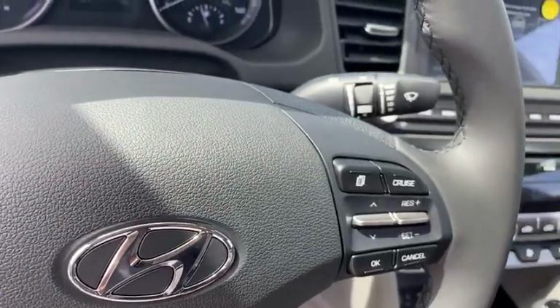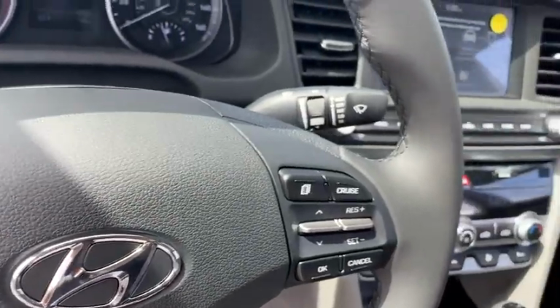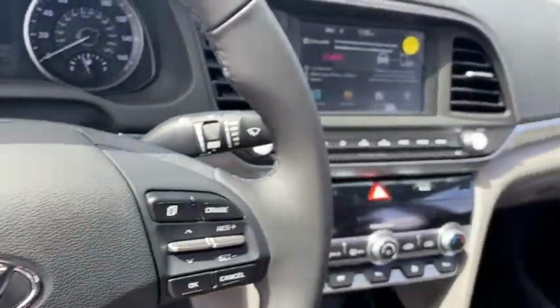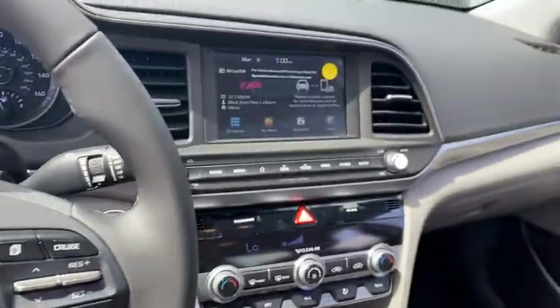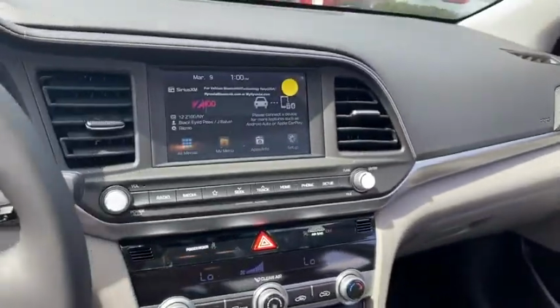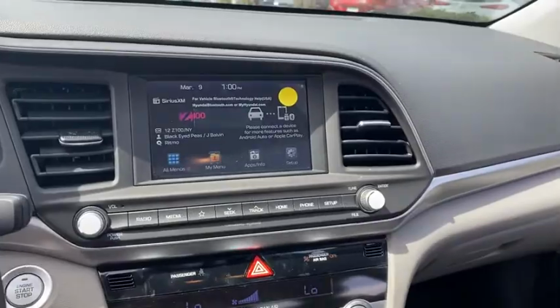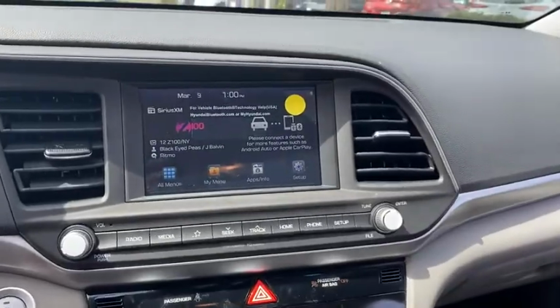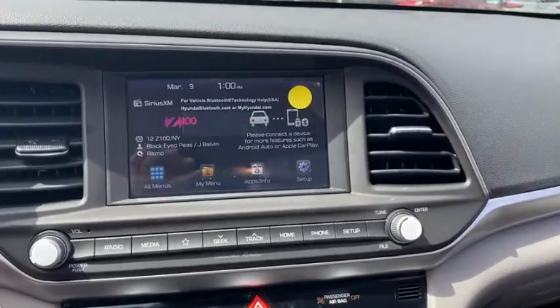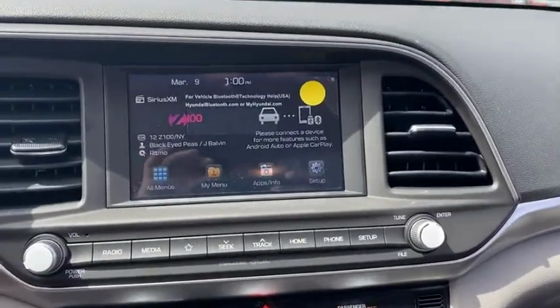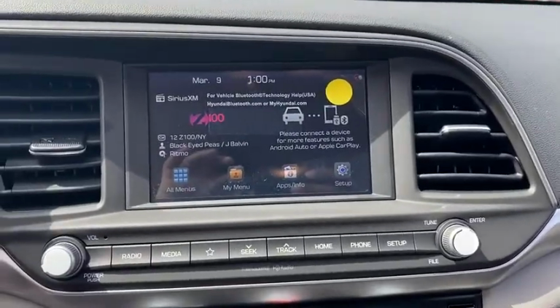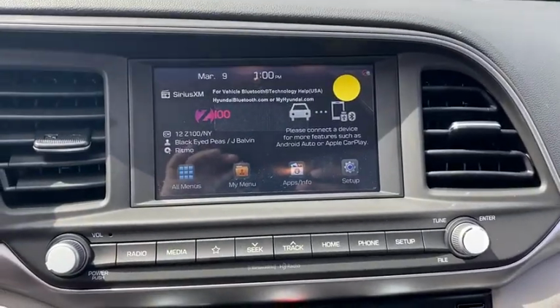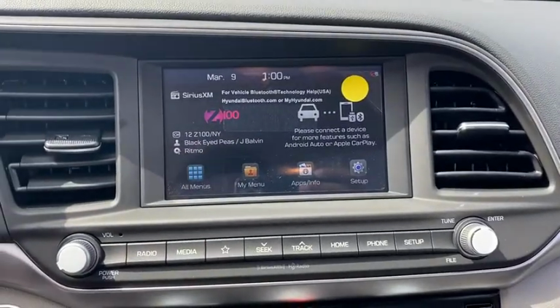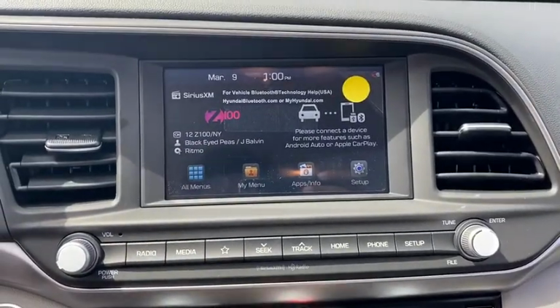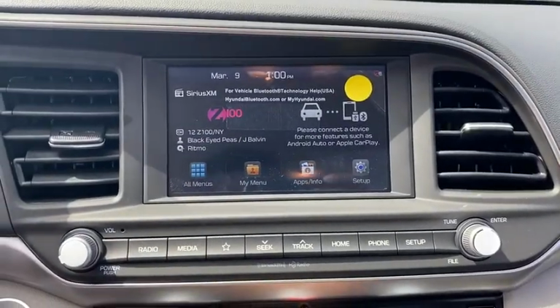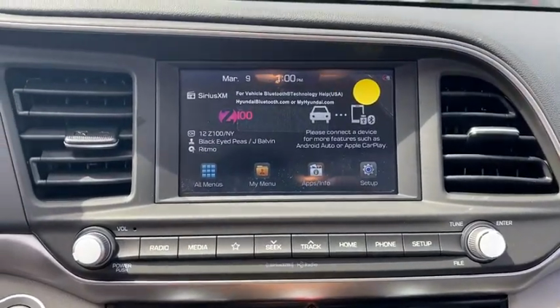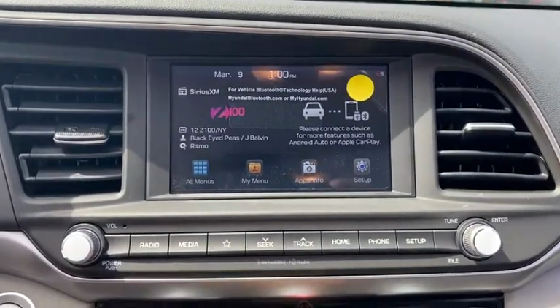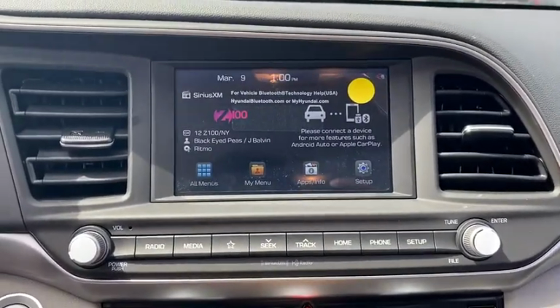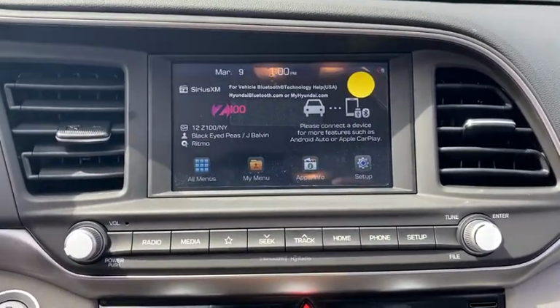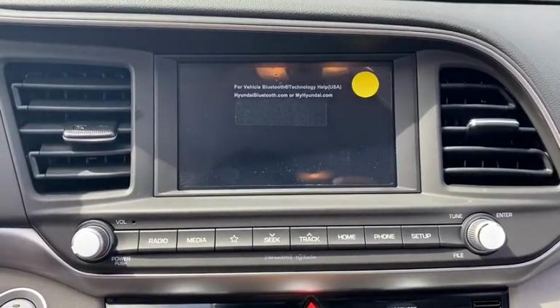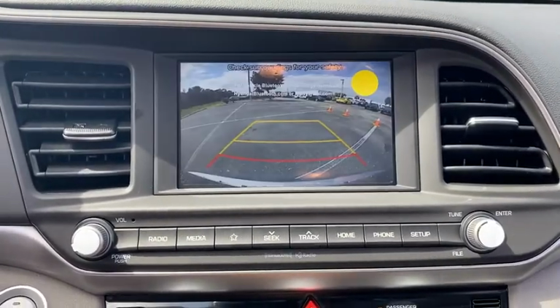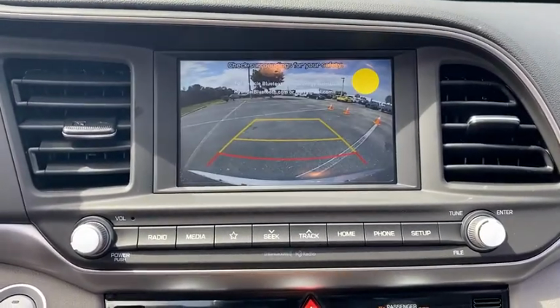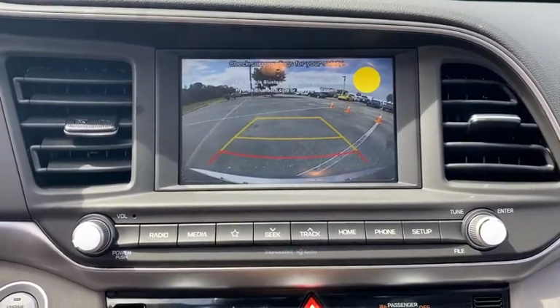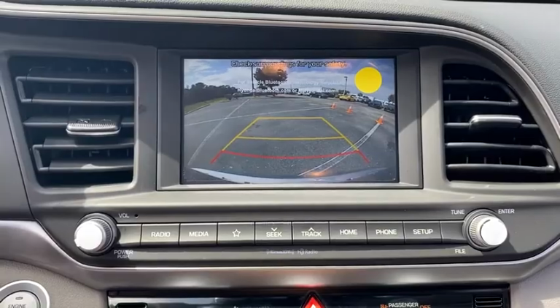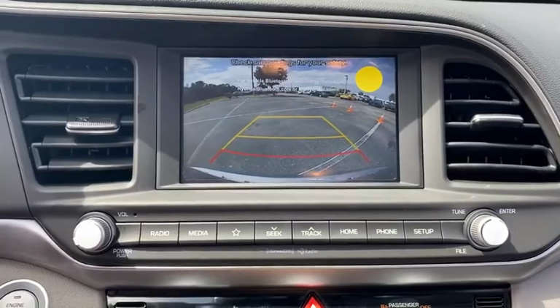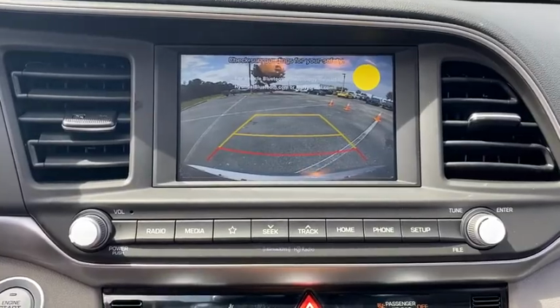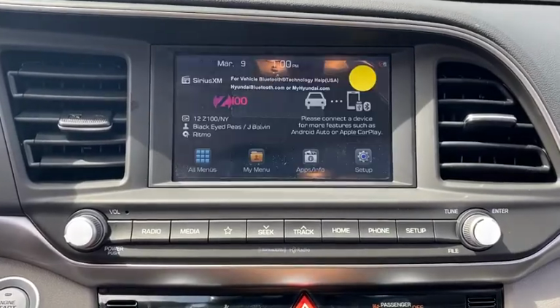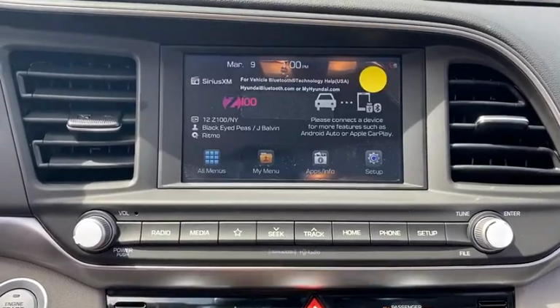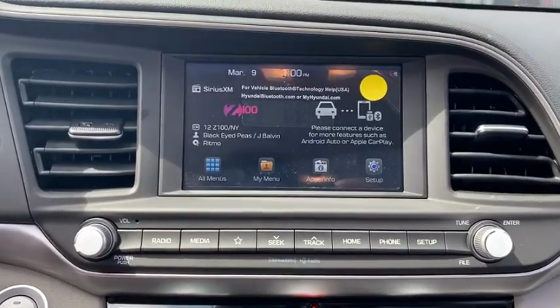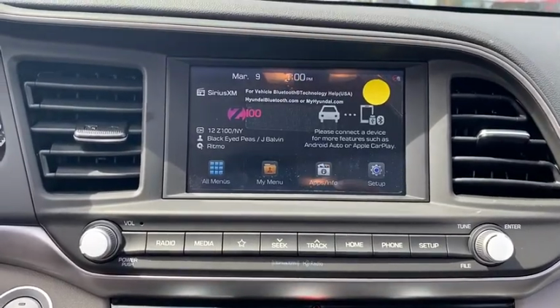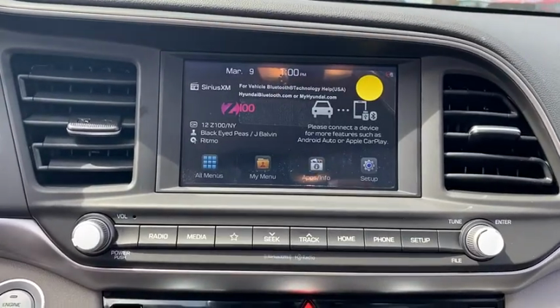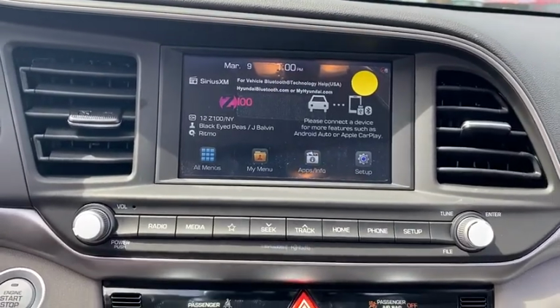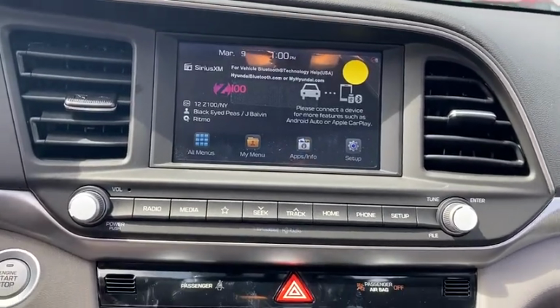Brake assist, carpeted floor mats, cargo net, overhead console, panic alarm, power moonroof, remote keyless entry, tachometer, front reading lamps.